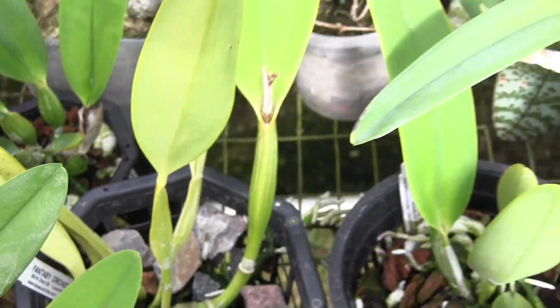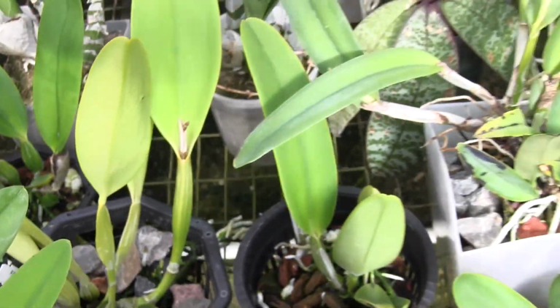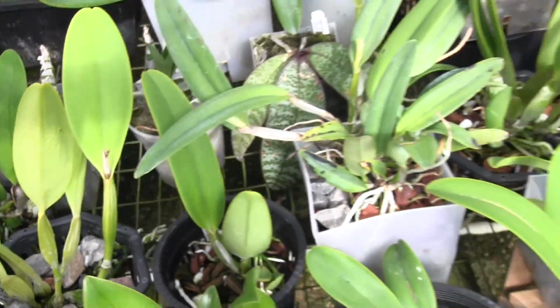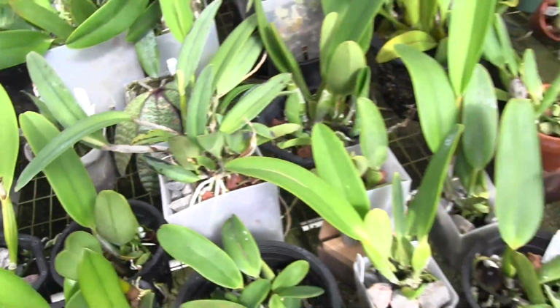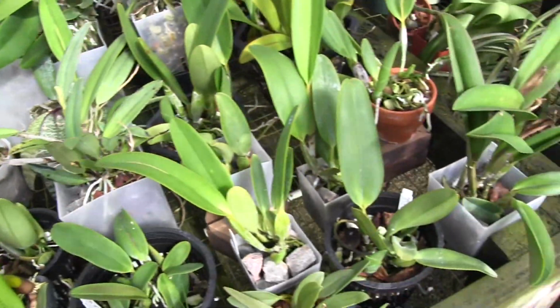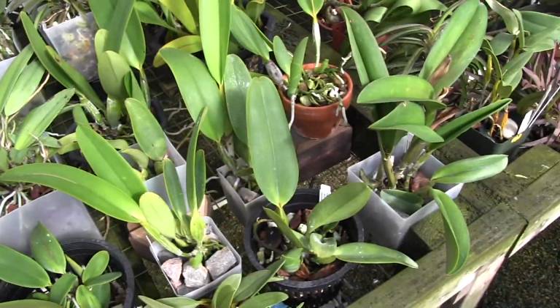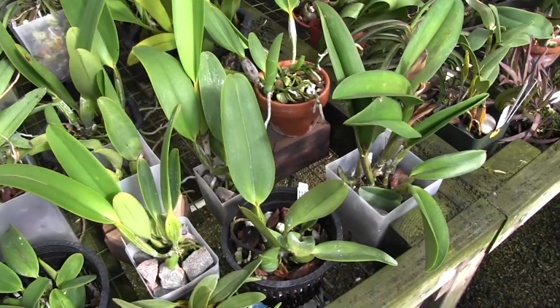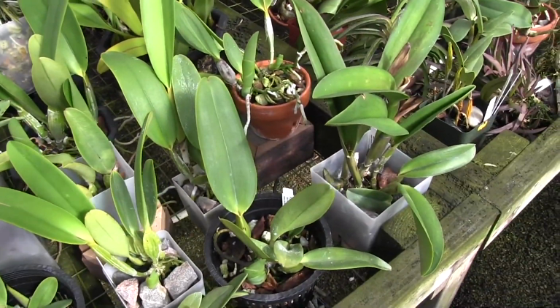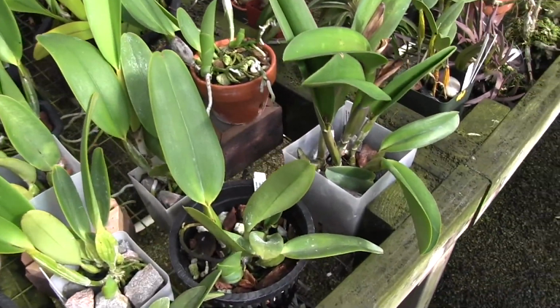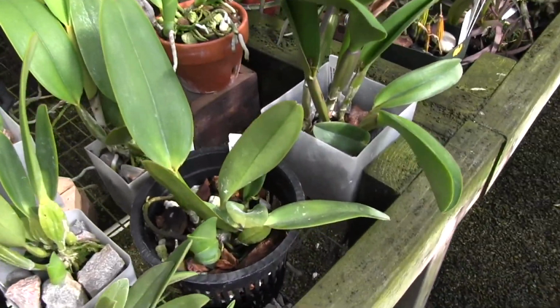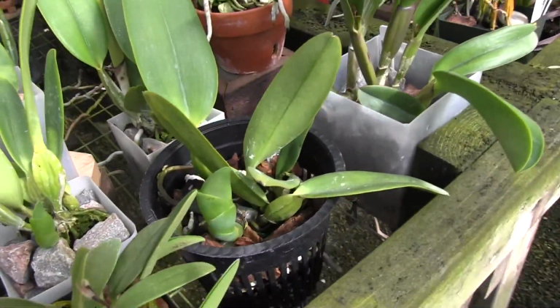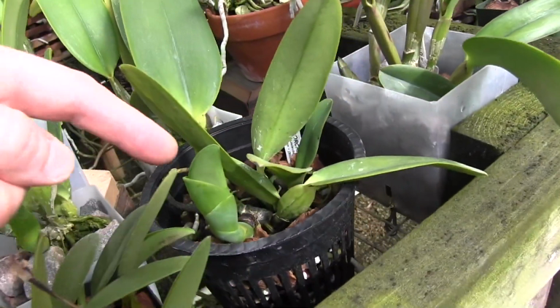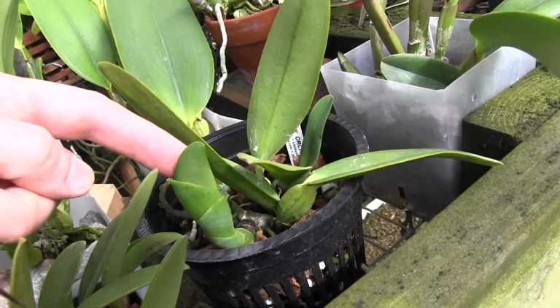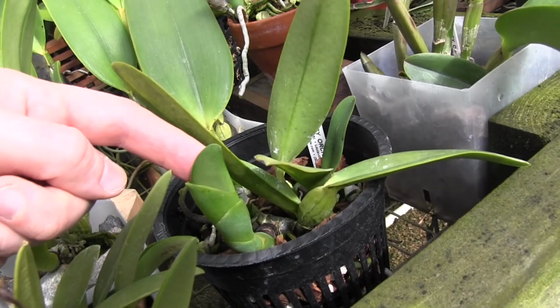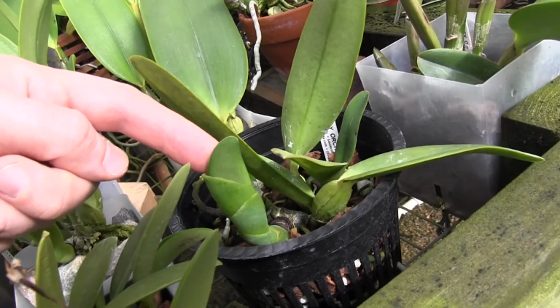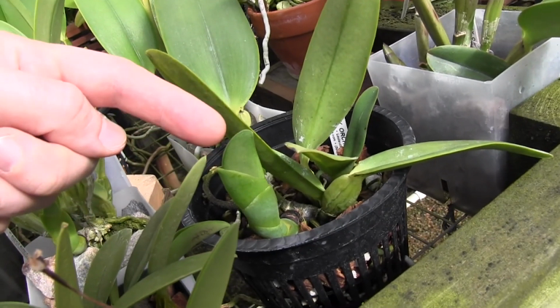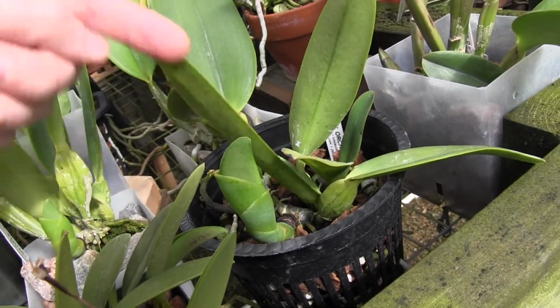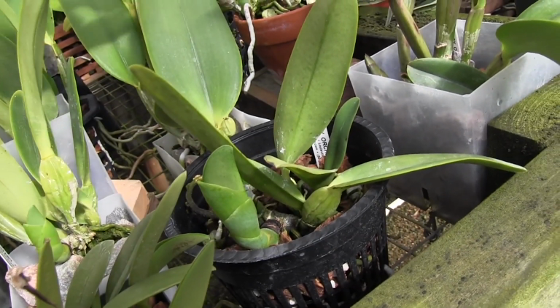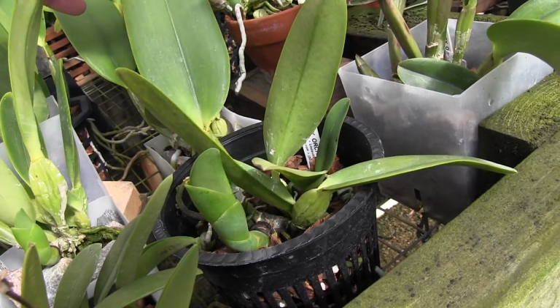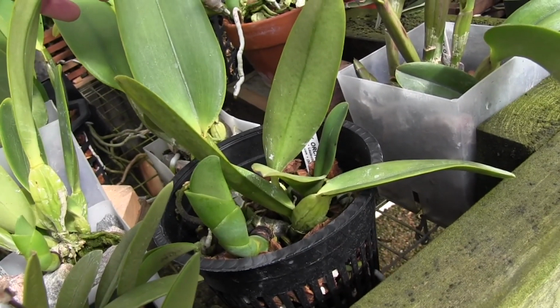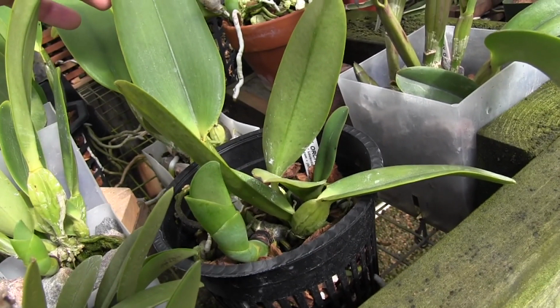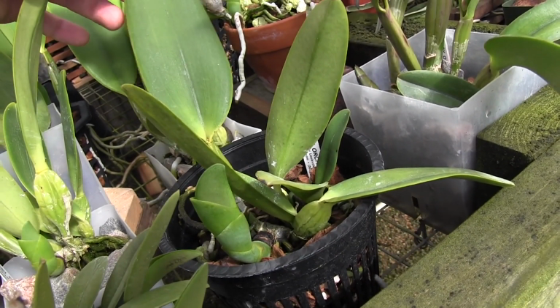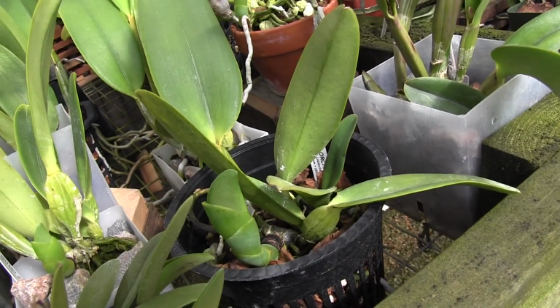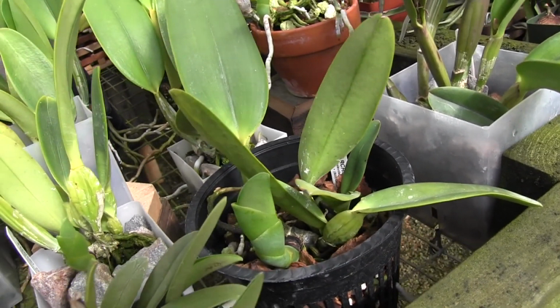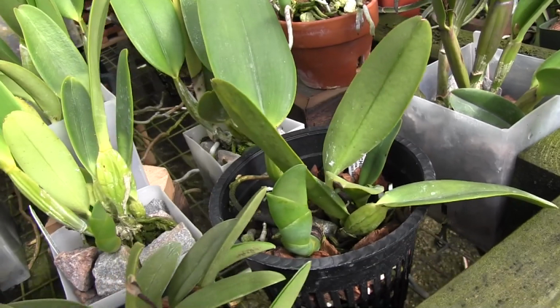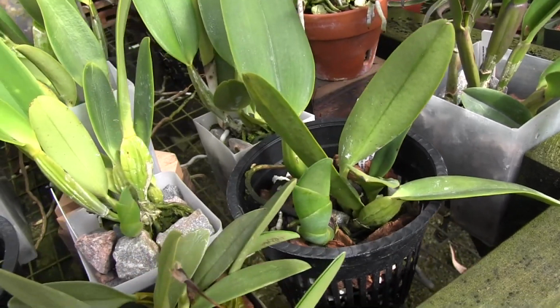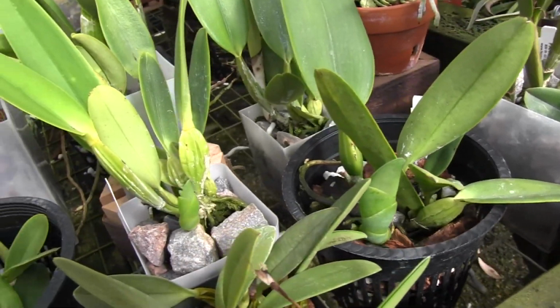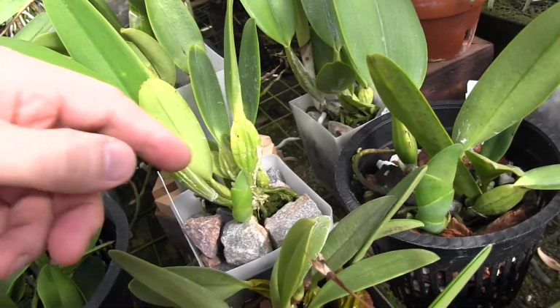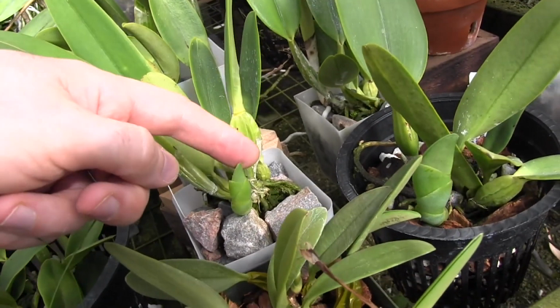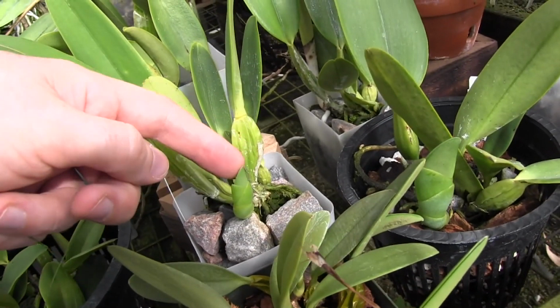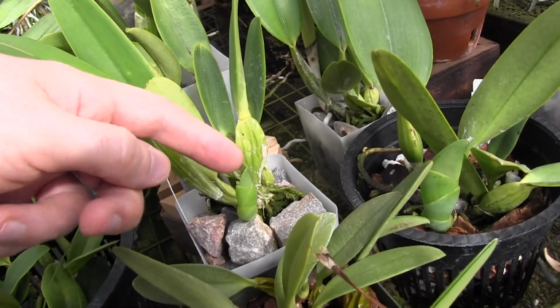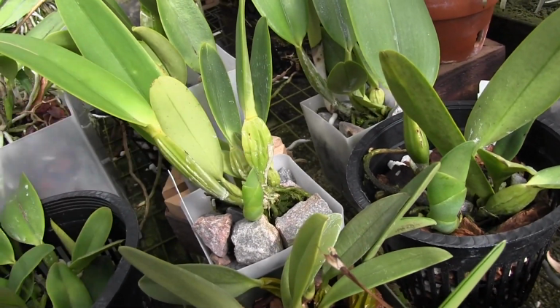Now this one's another story — this is a really big, nice new growth on a relatively small plant, and that makes me think that it could be a sheath in there.